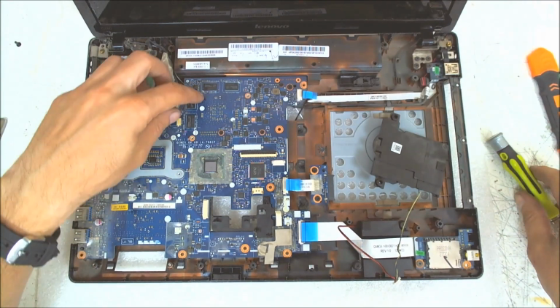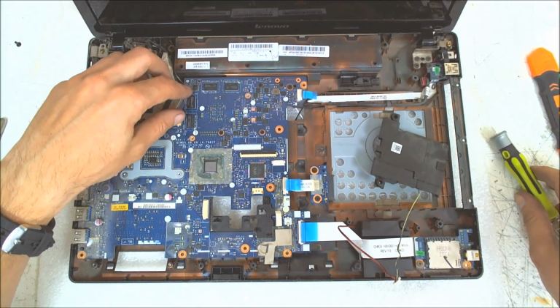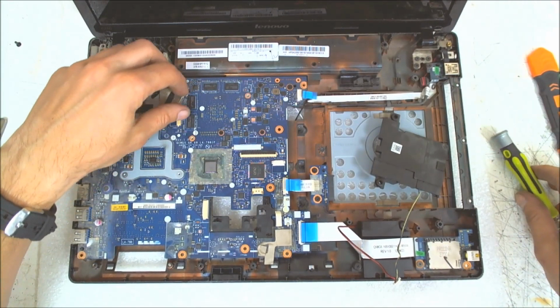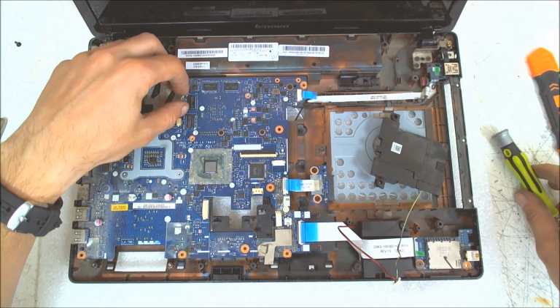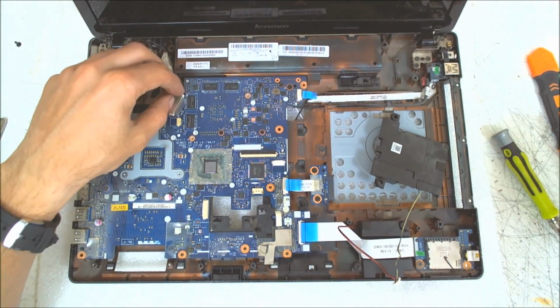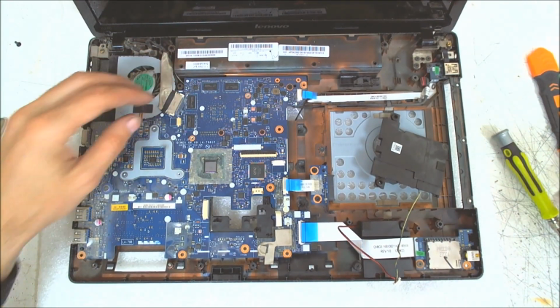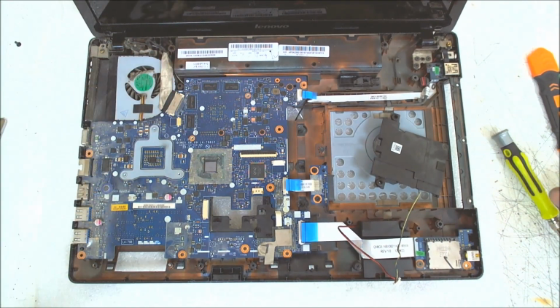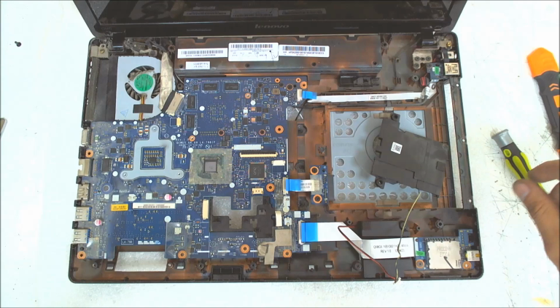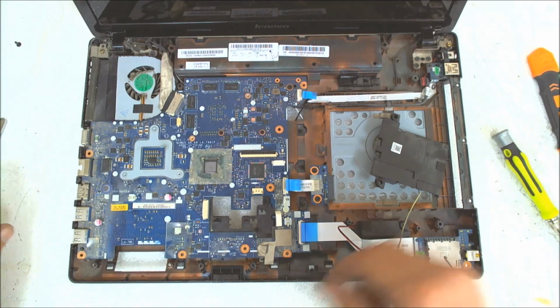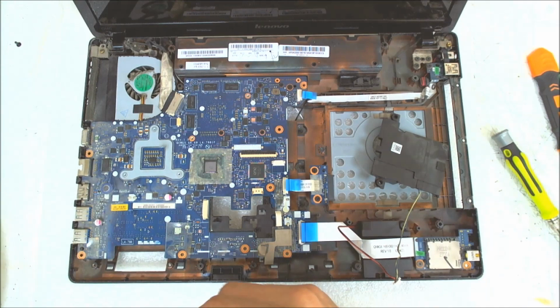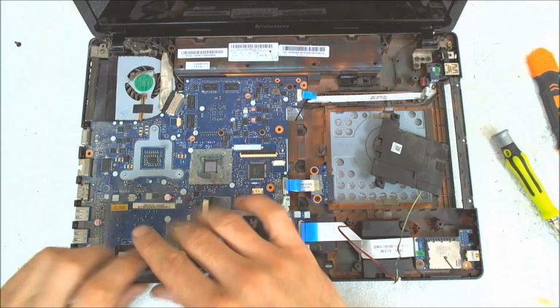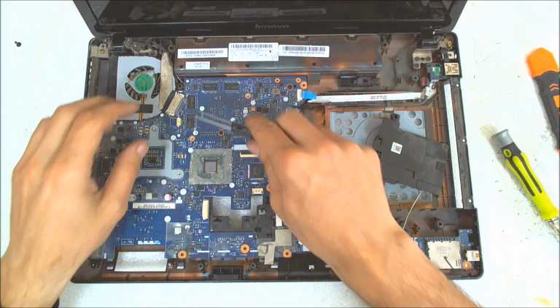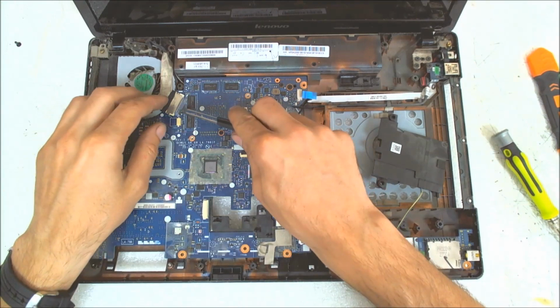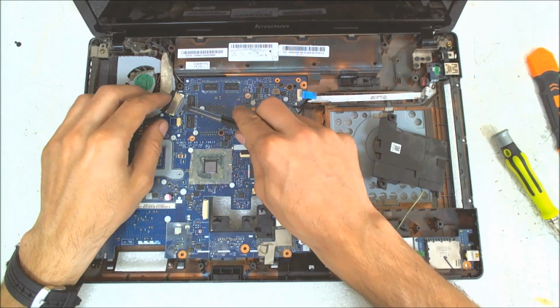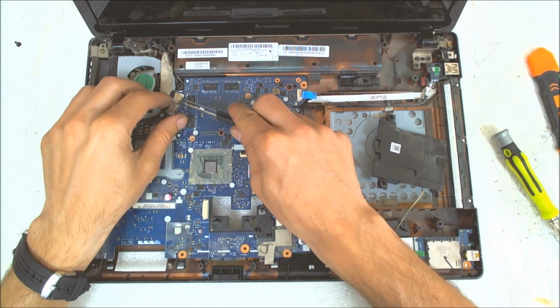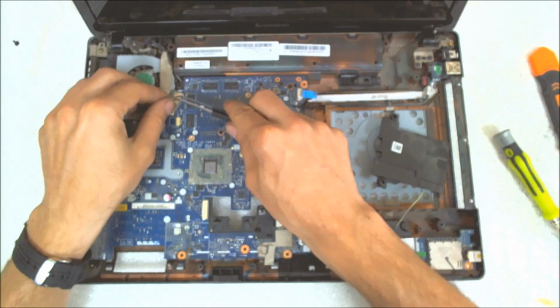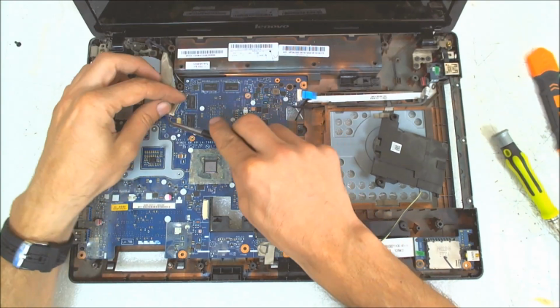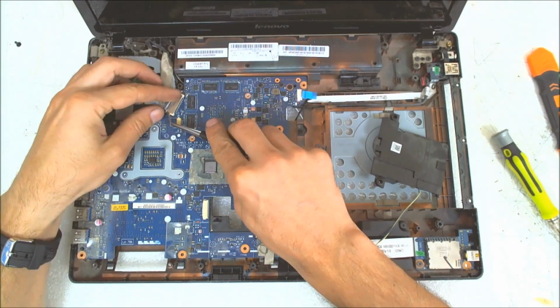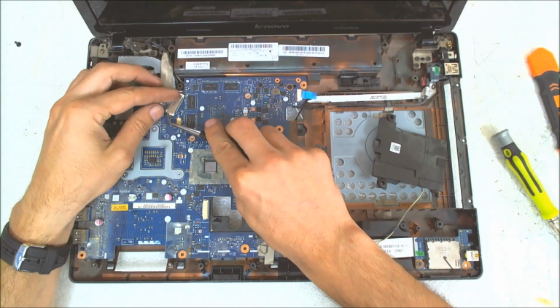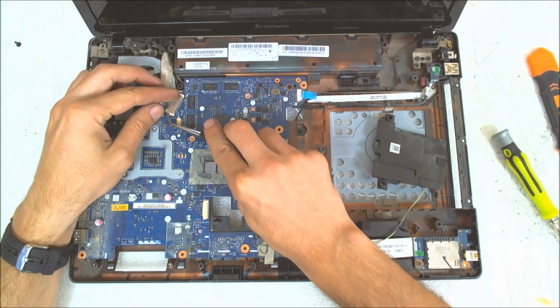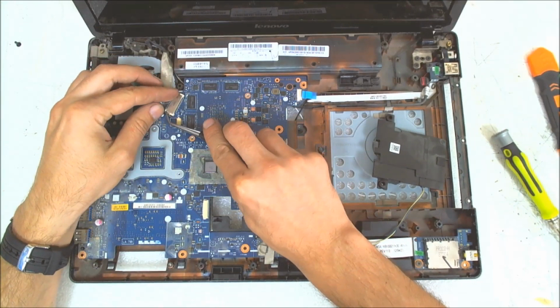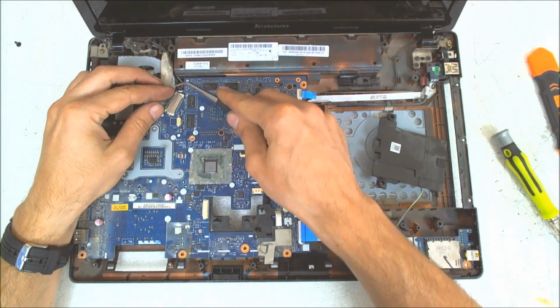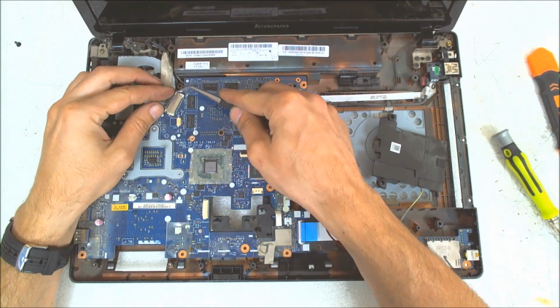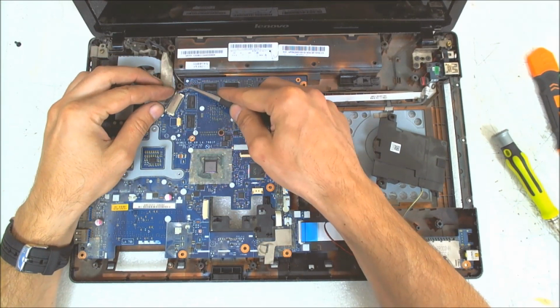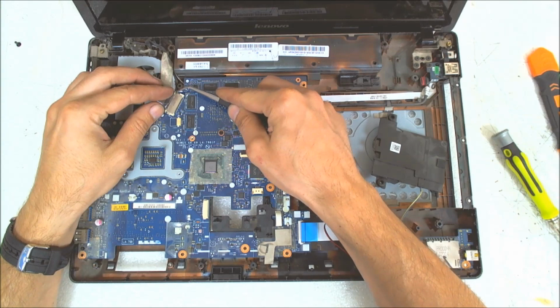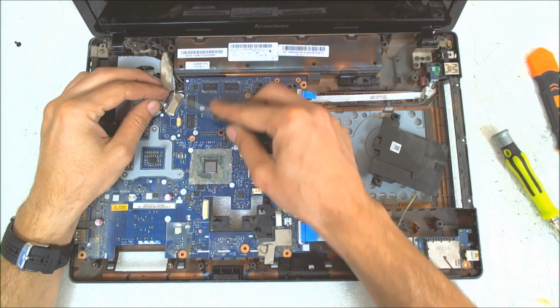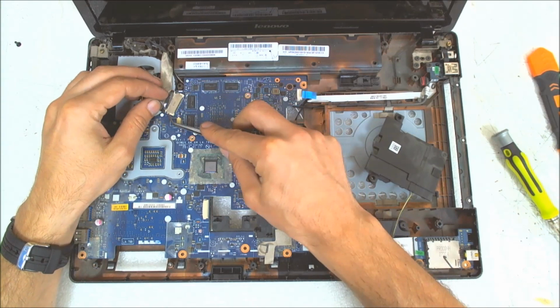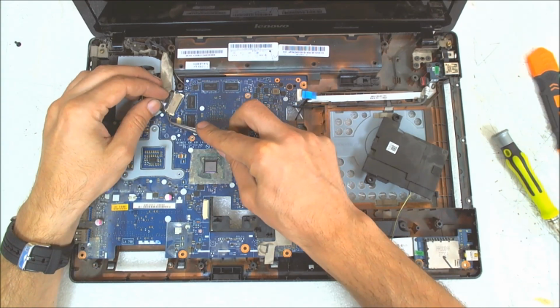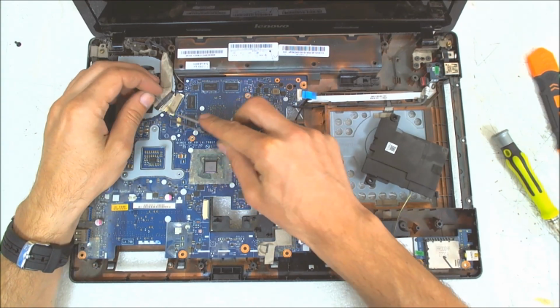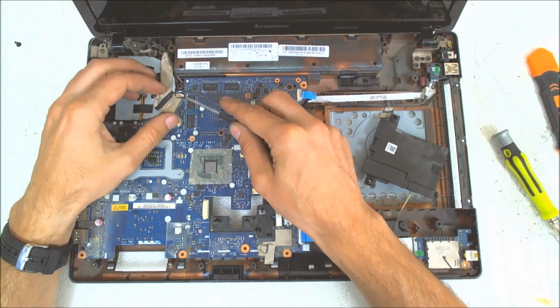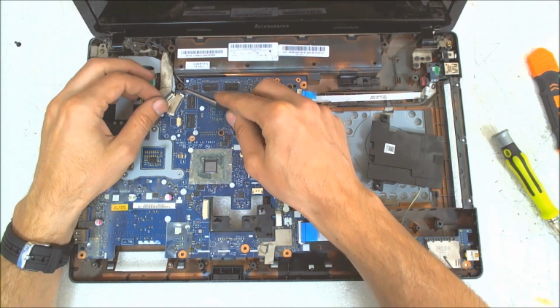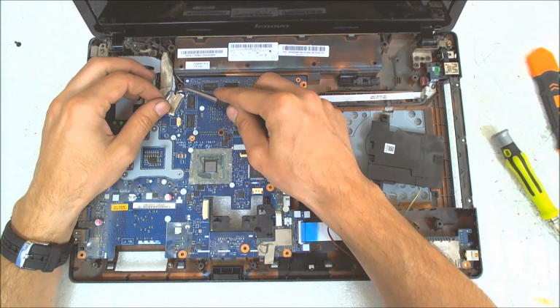The next step is to disconnect the LCD cable. Be very gentle with those connectors — they are very fragile.